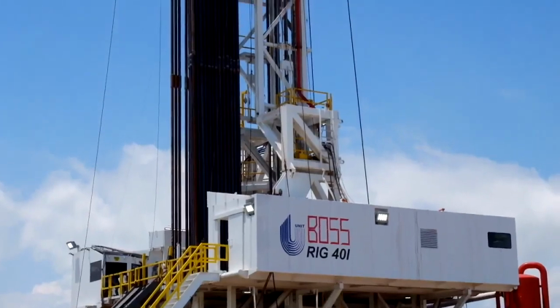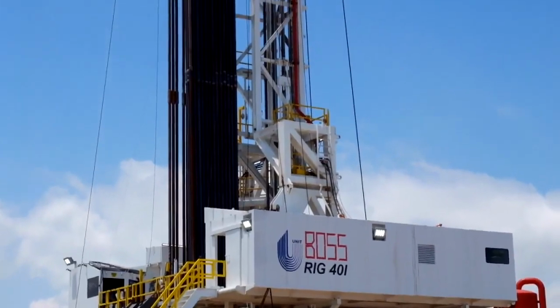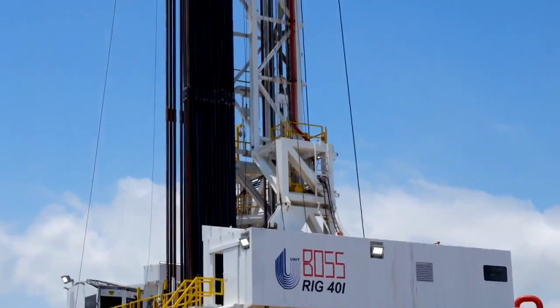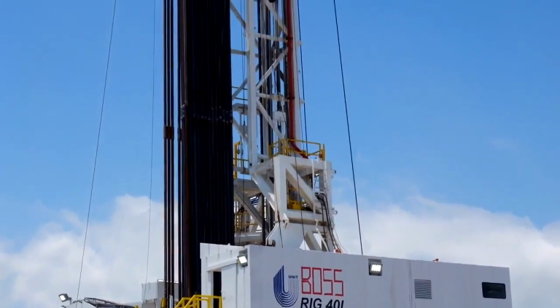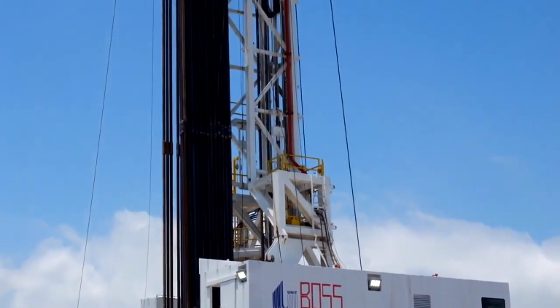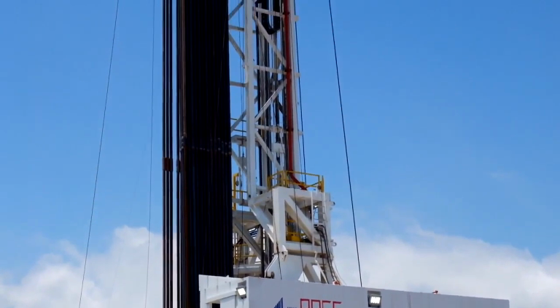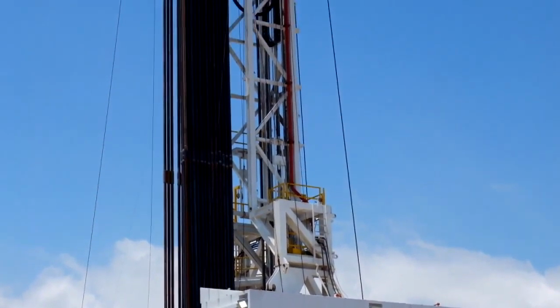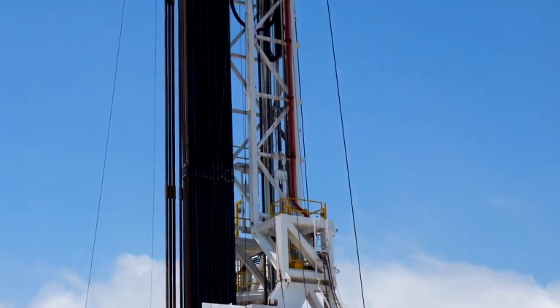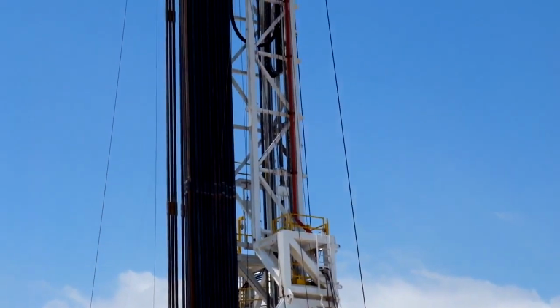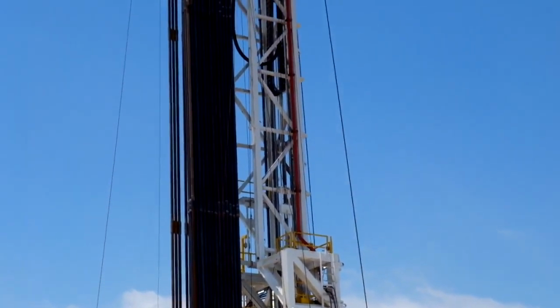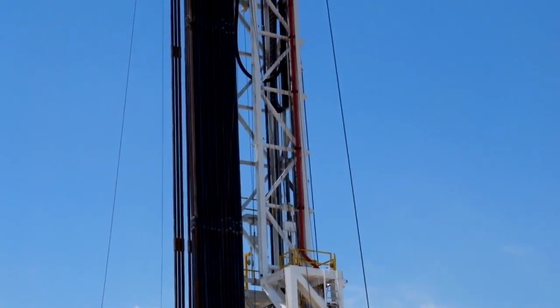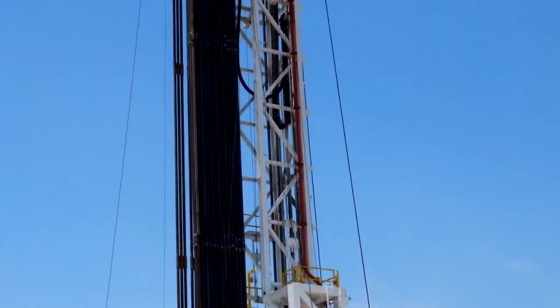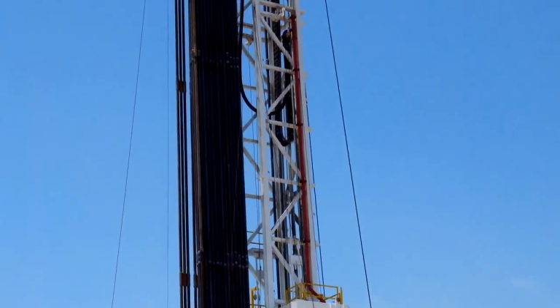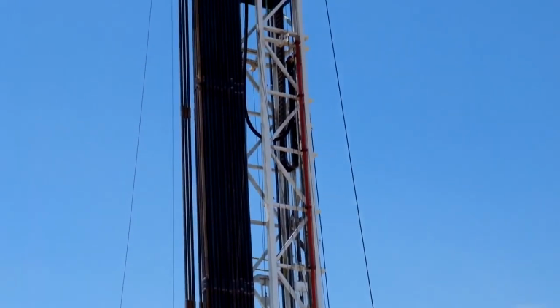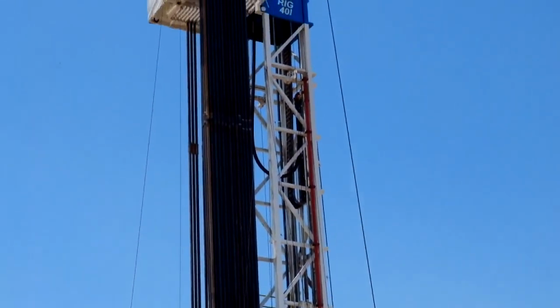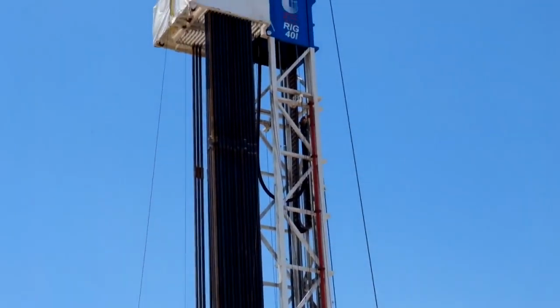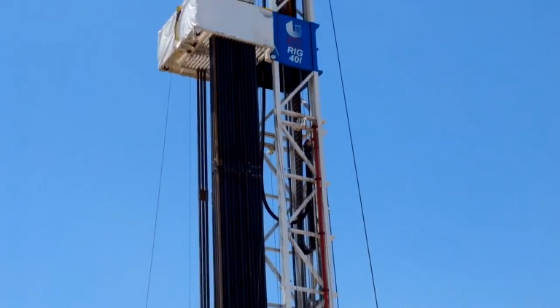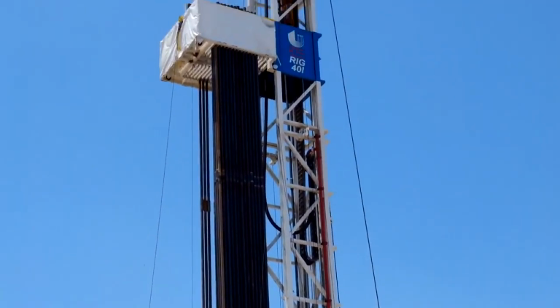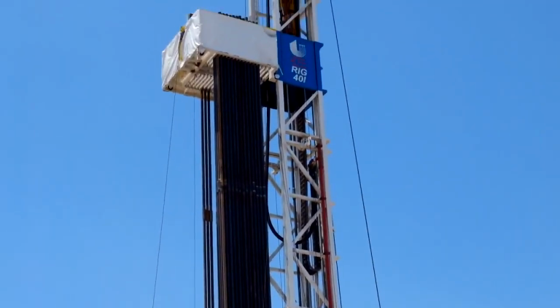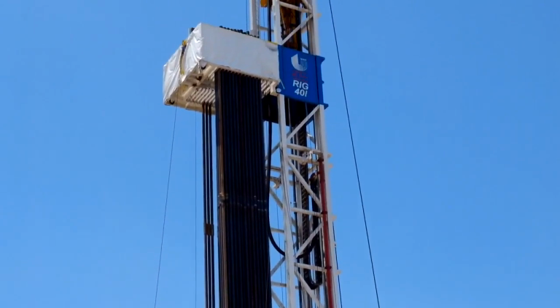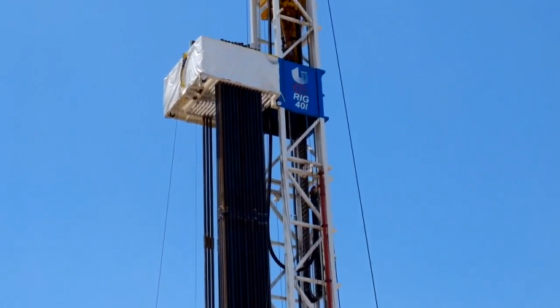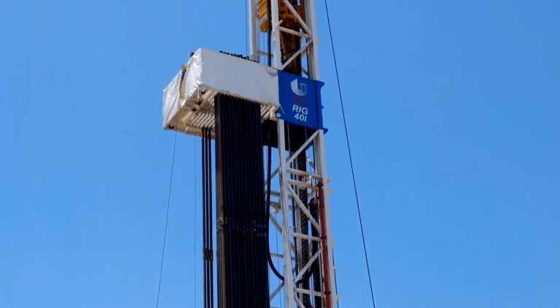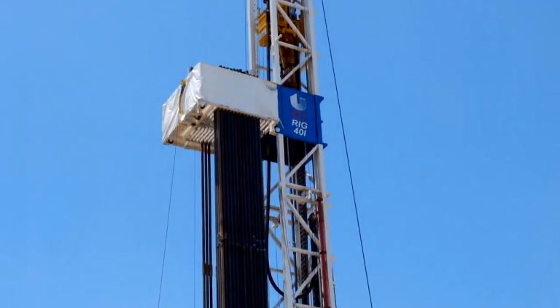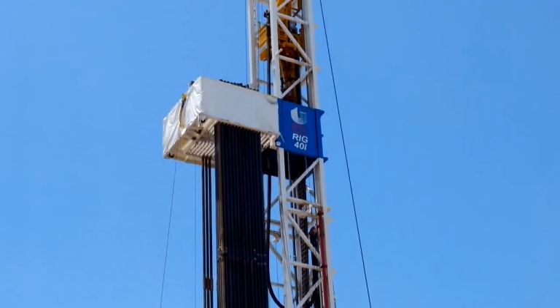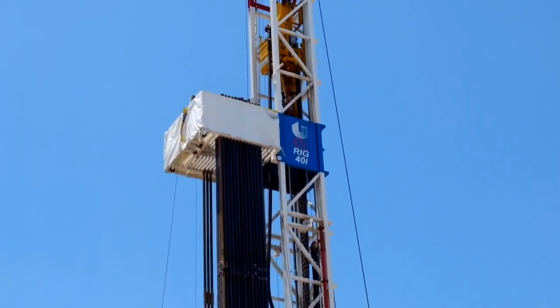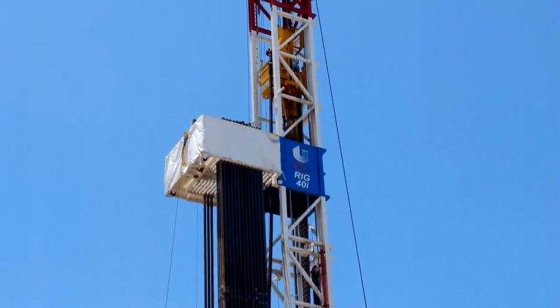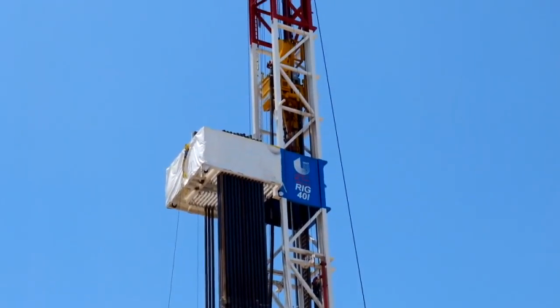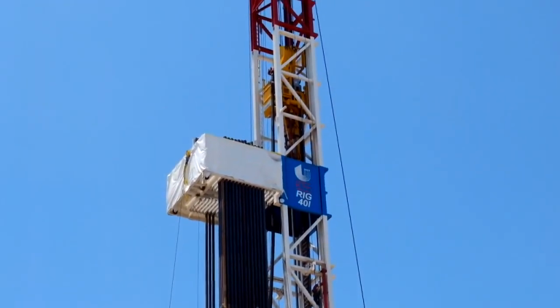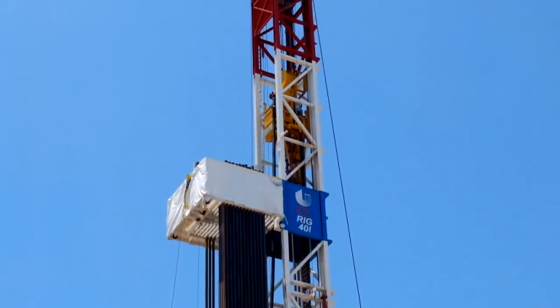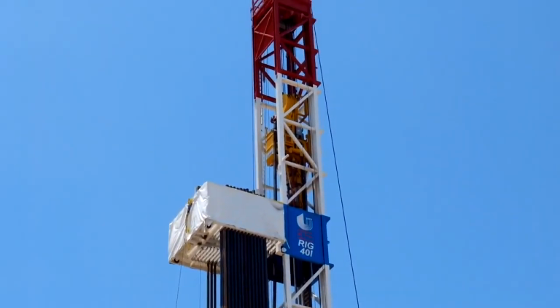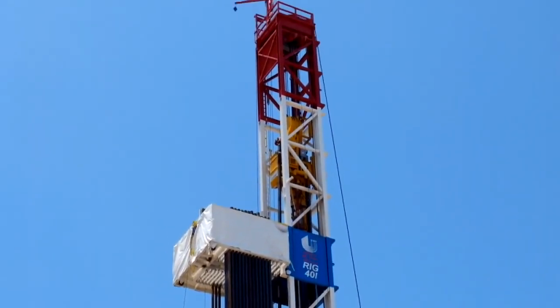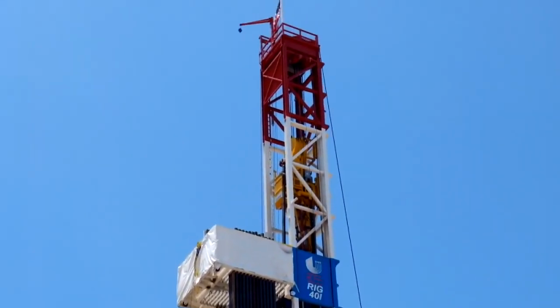Very tall derricks are the most obvious clue that you are looking at a drilling rig. On large land rigs, derricks must stand more than 30 meters tall. In deep water offshore drilling, some derricks are twice that height.